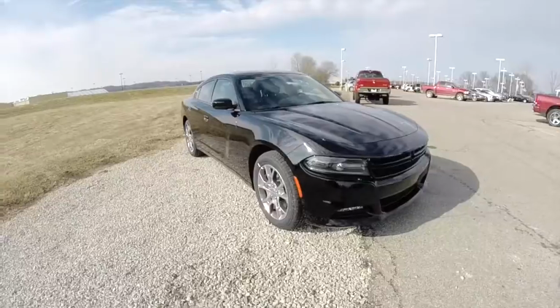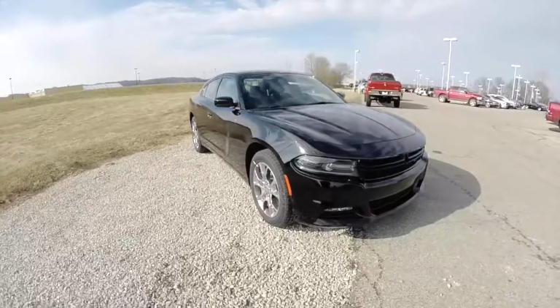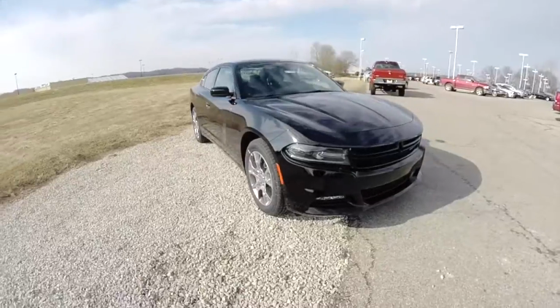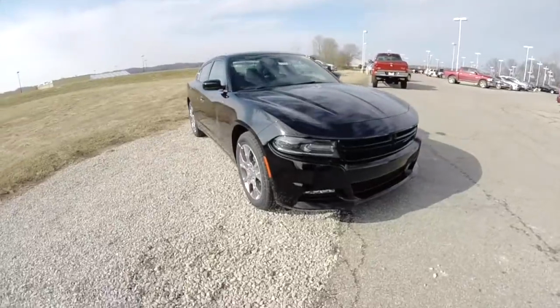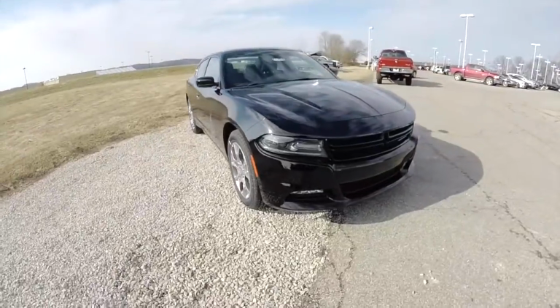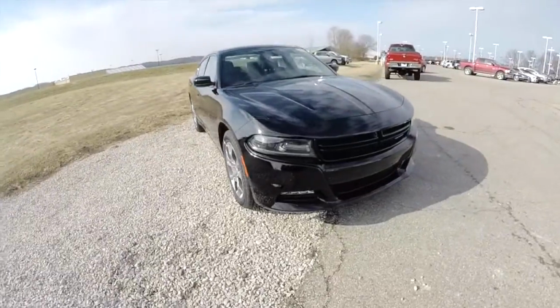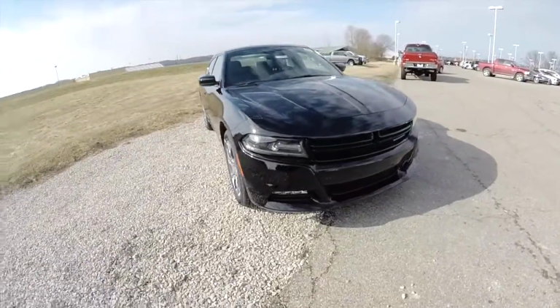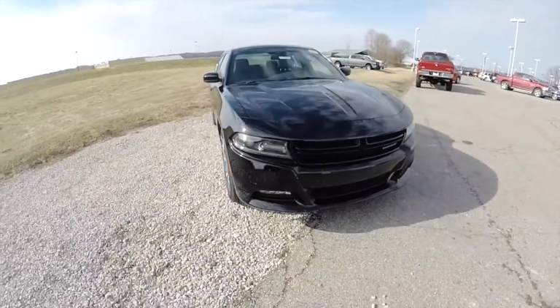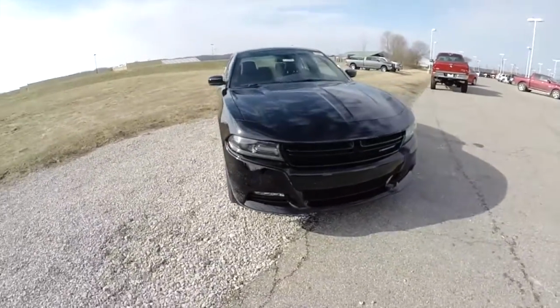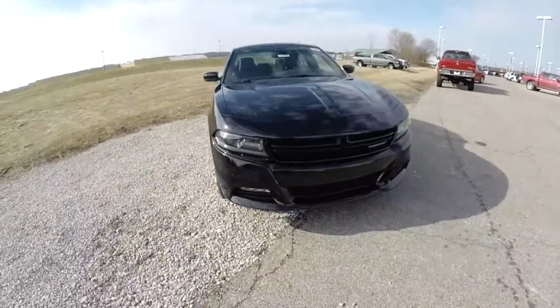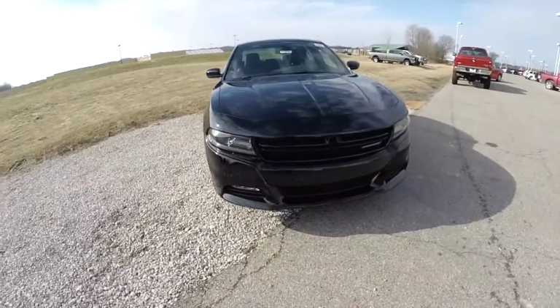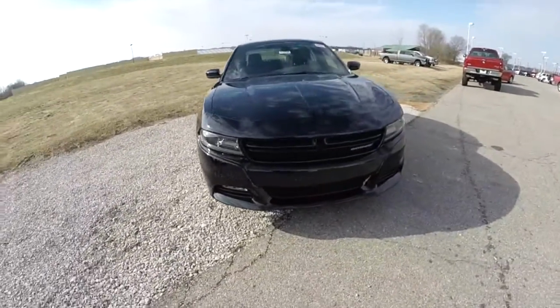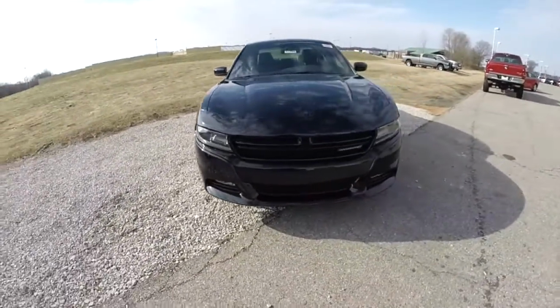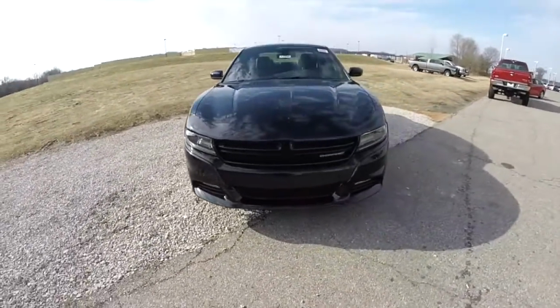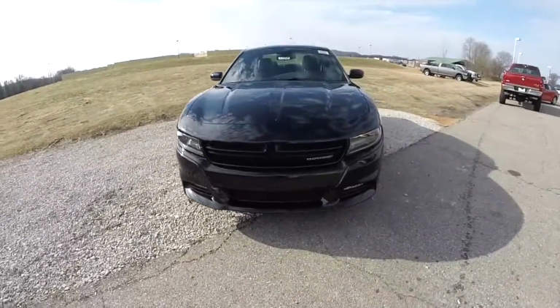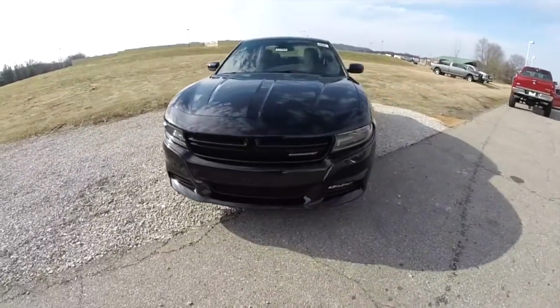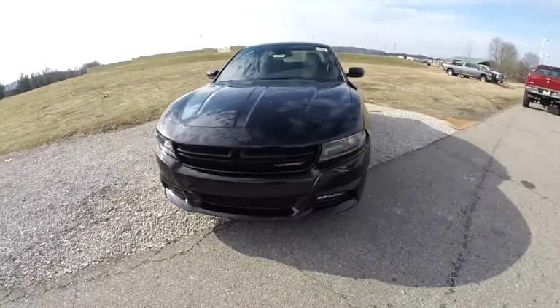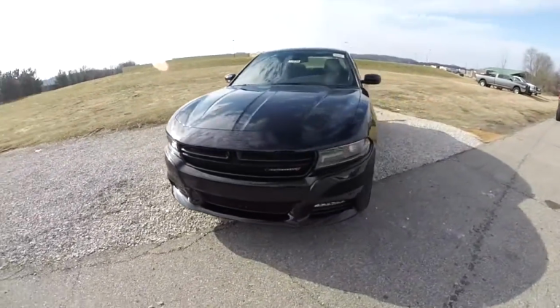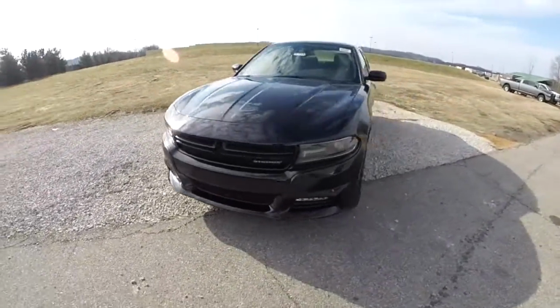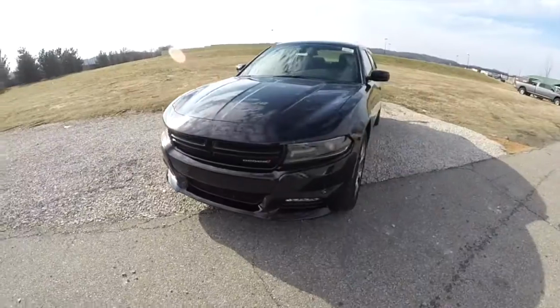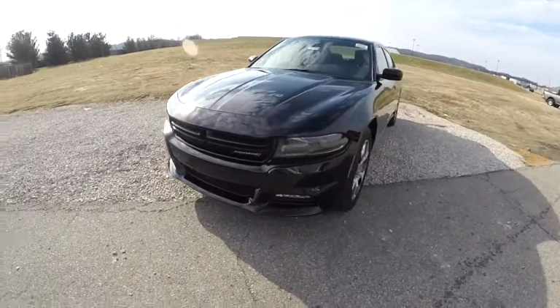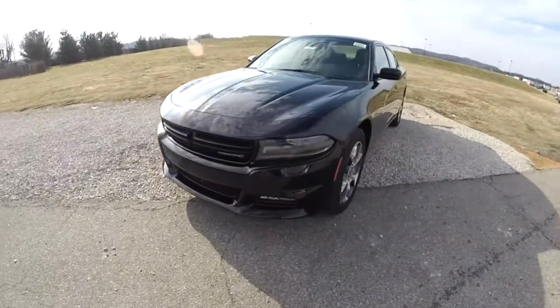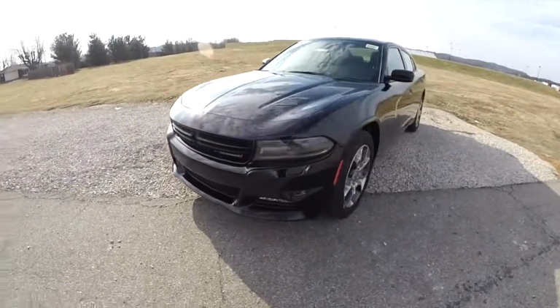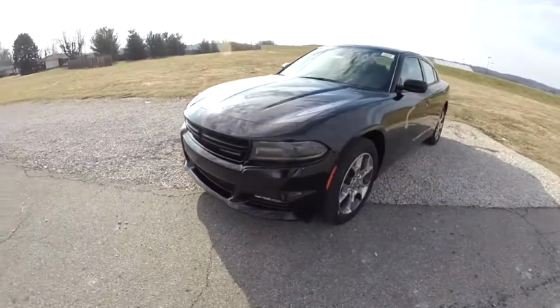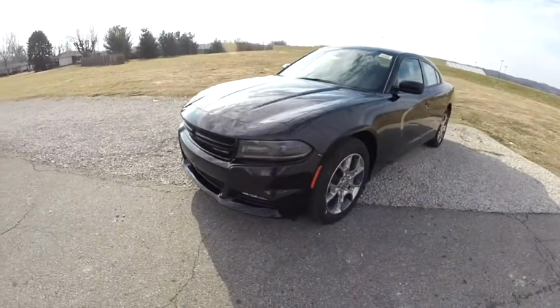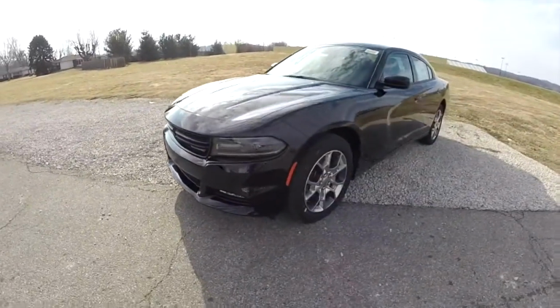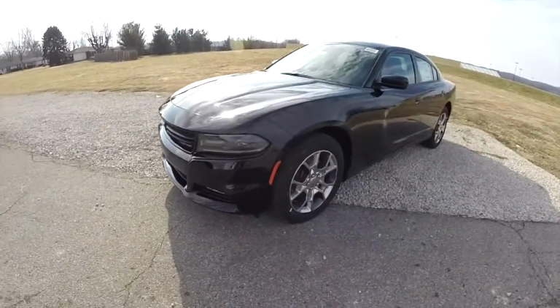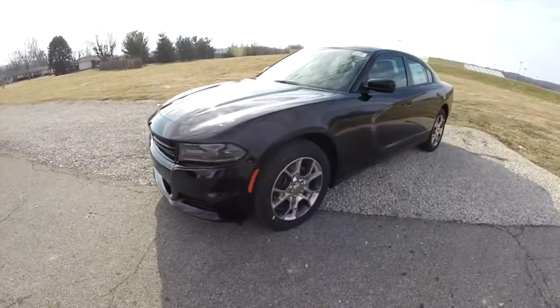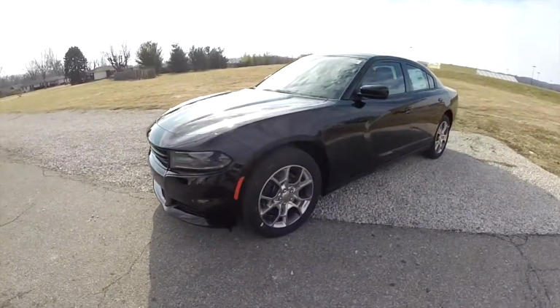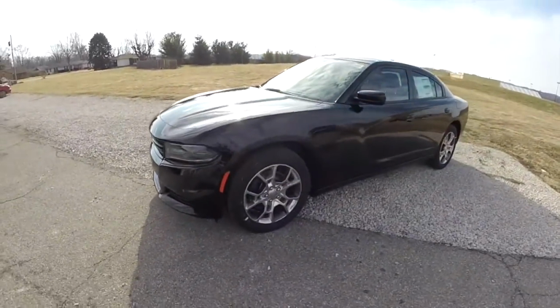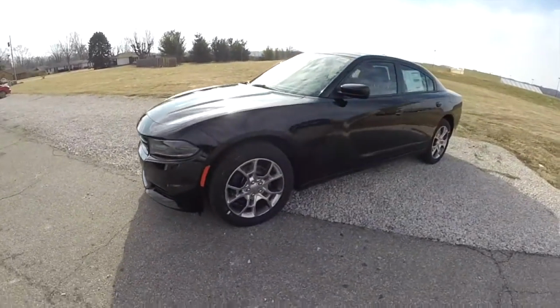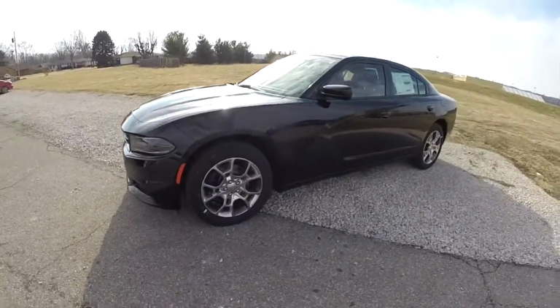Hello everyone. Today we're going to take a quick walk around look at this brand new 2015 Dodge Charger All-Wheel-Drive SXT+.